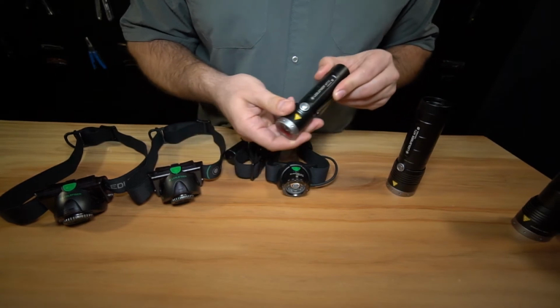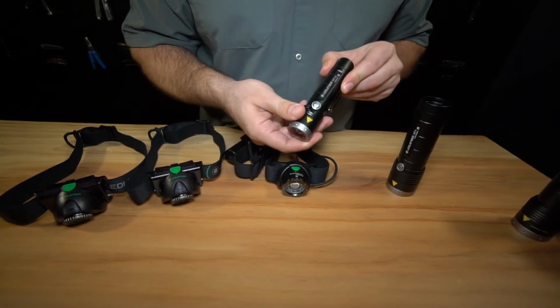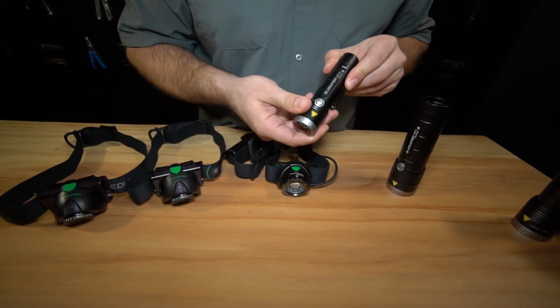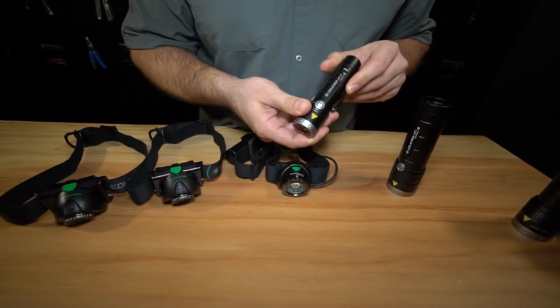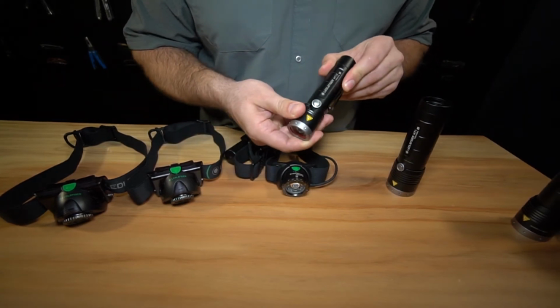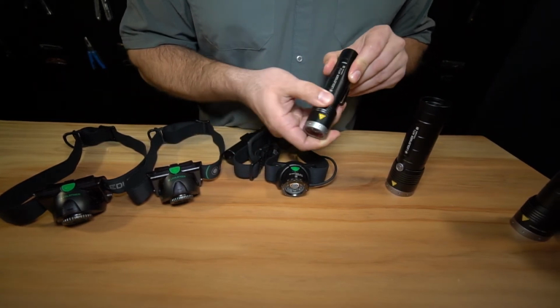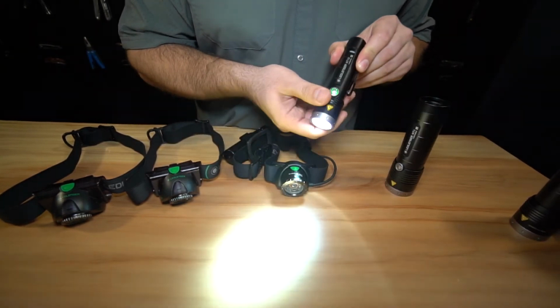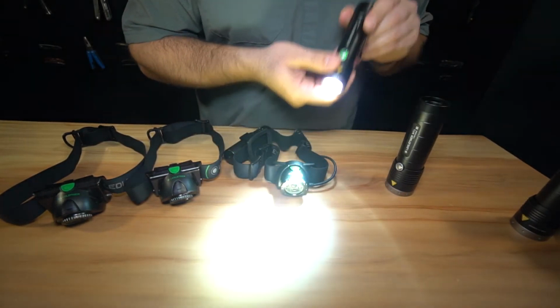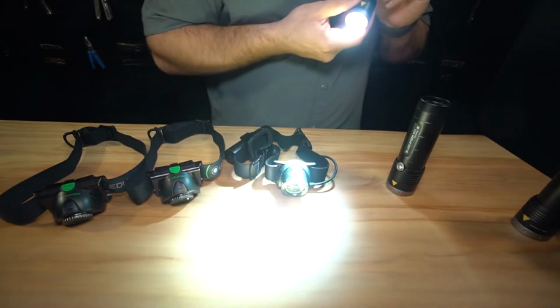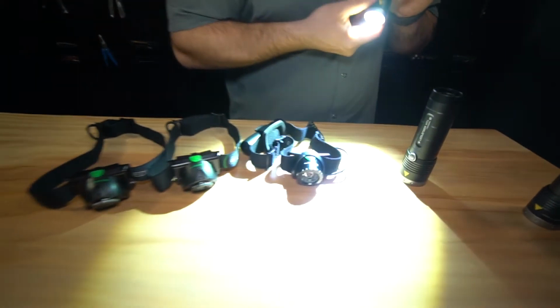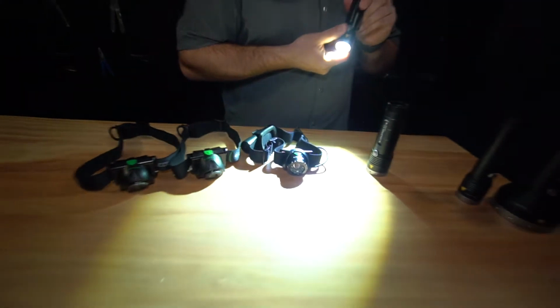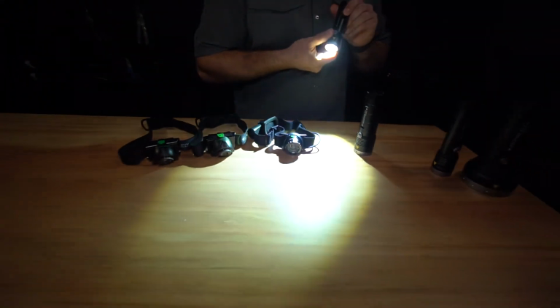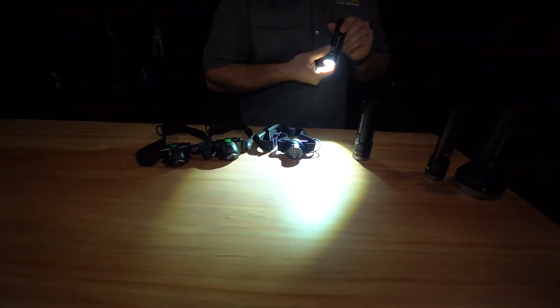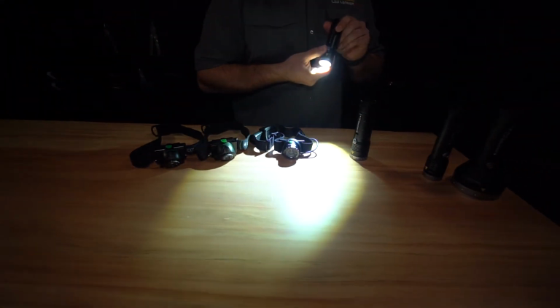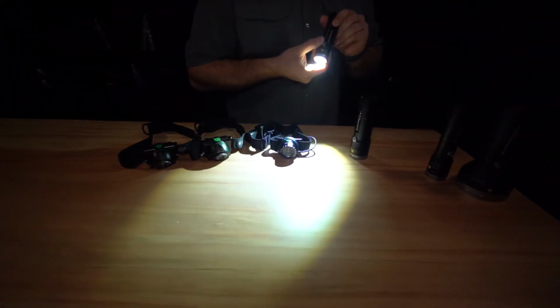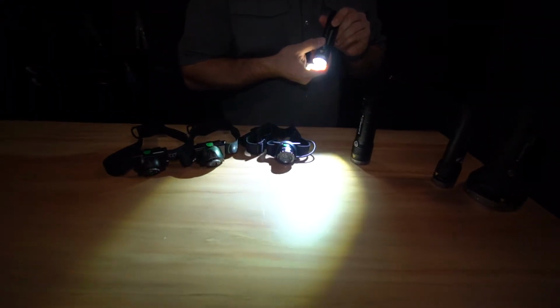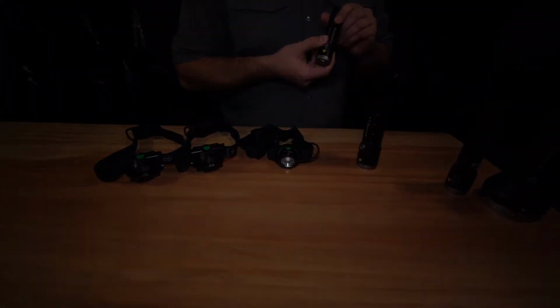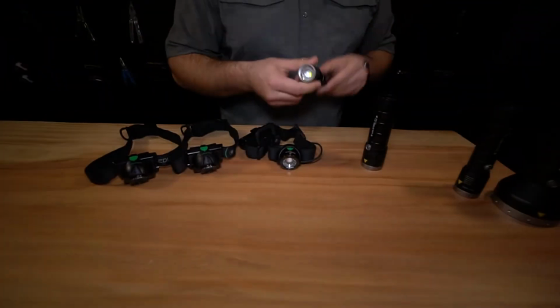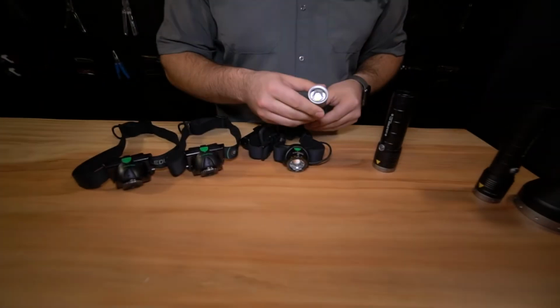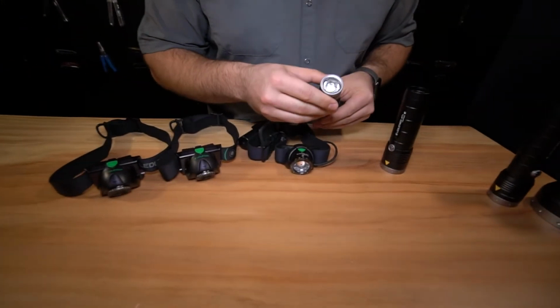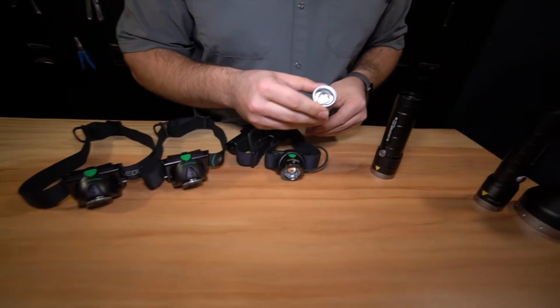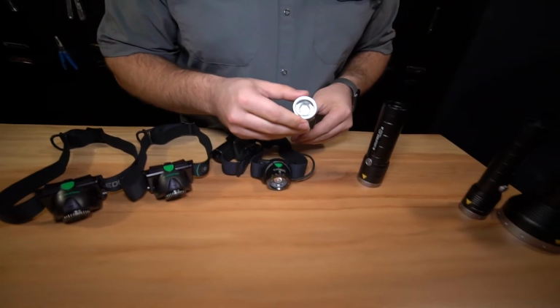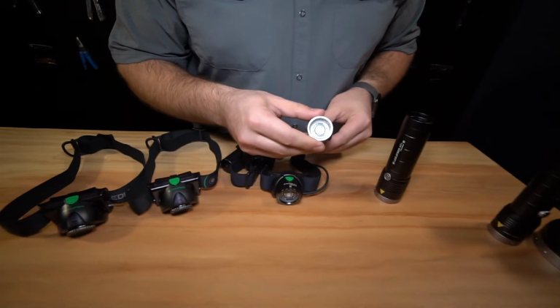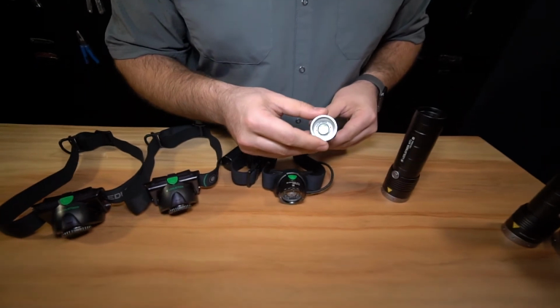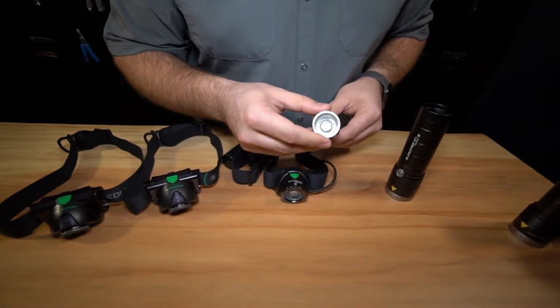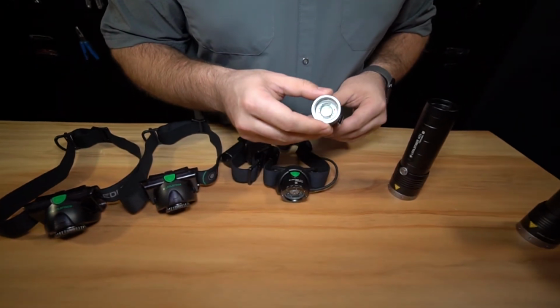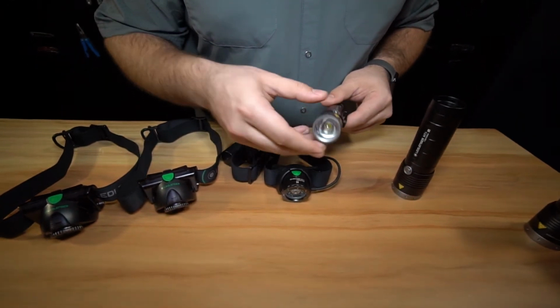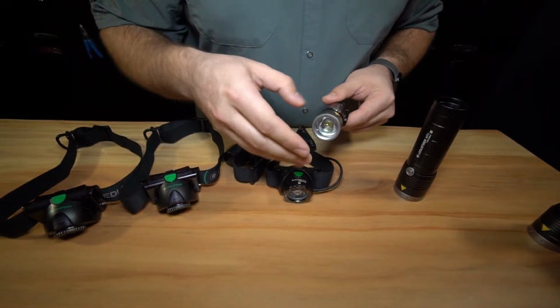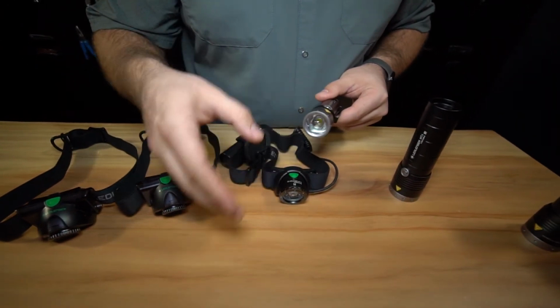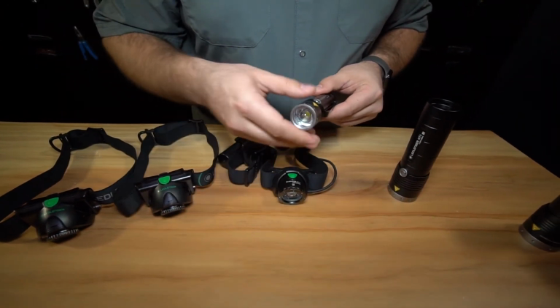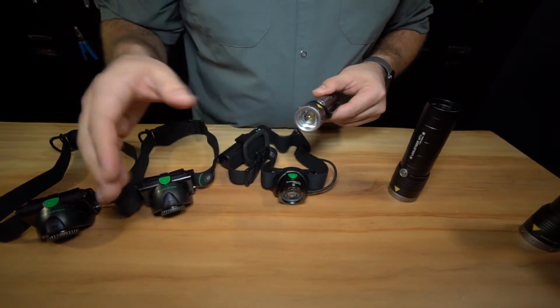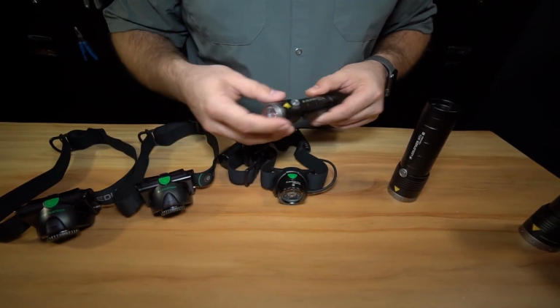We've got a rapid focus feature that's going to let you go from spot to flood very quickly to give you flexibility on the trail. It's also got a lens engineered optic that allows us to project a very even beam of light.